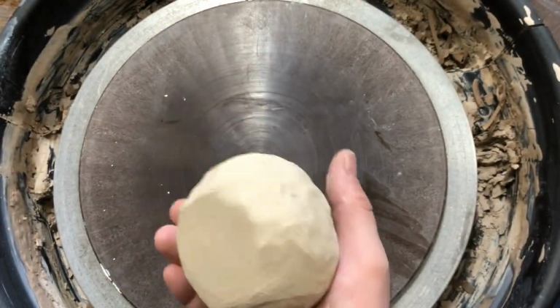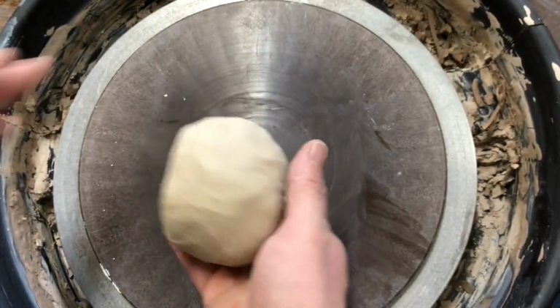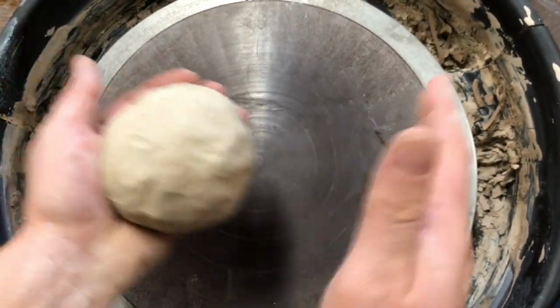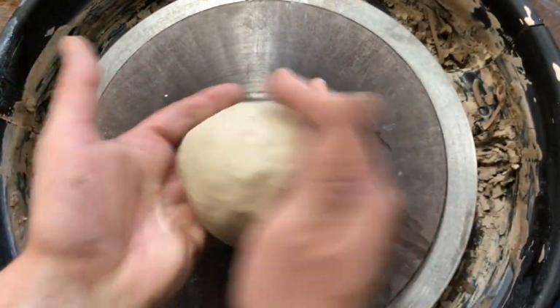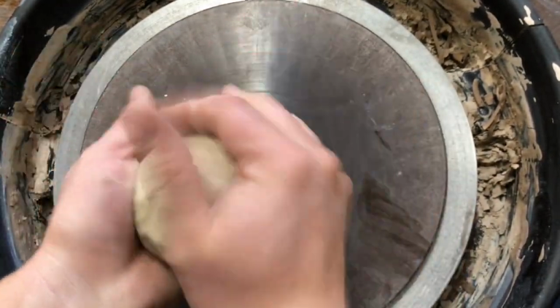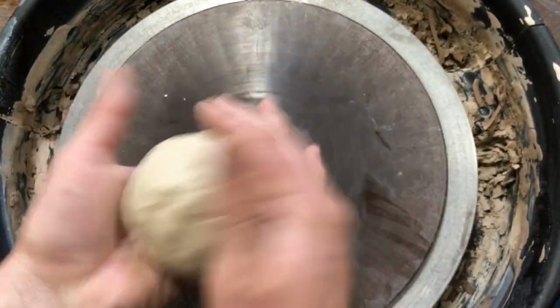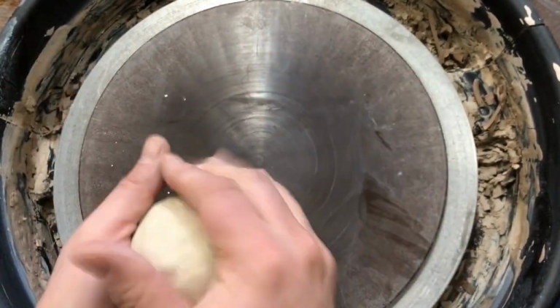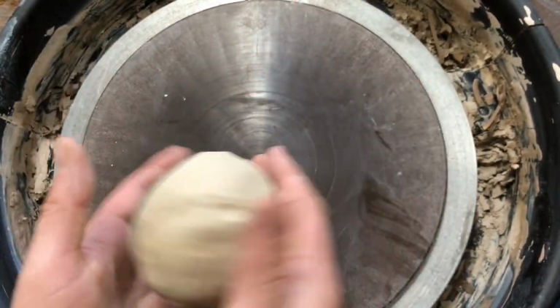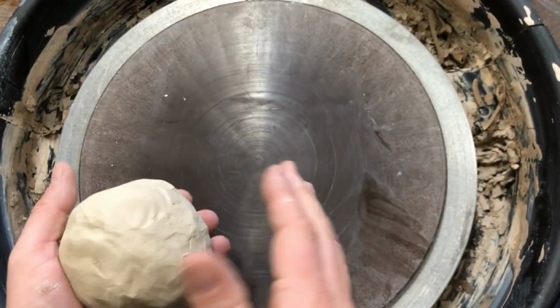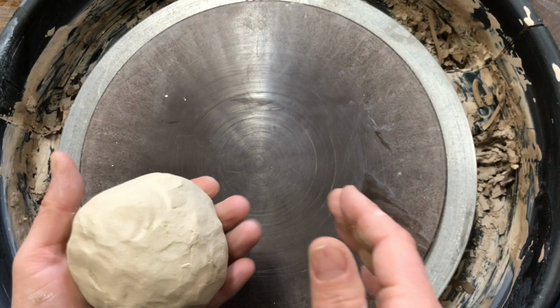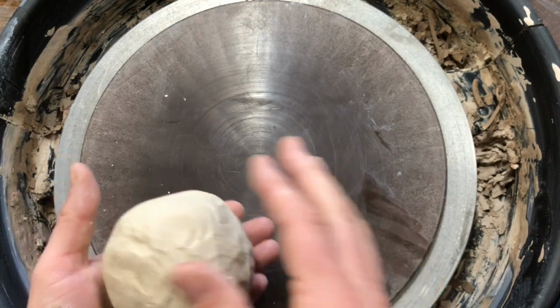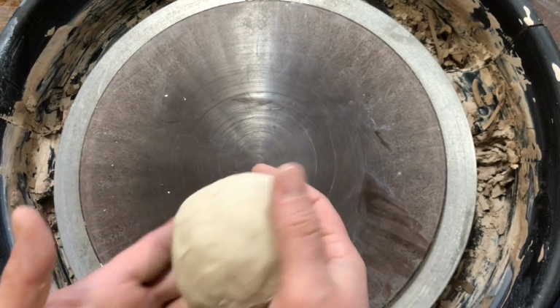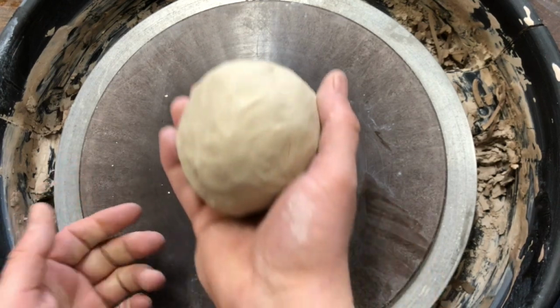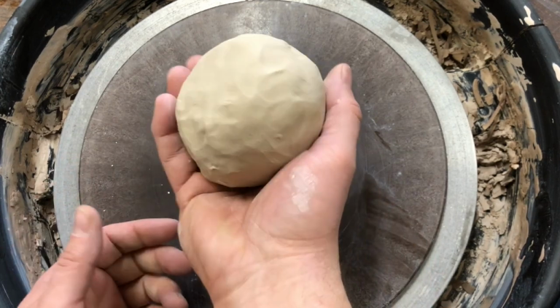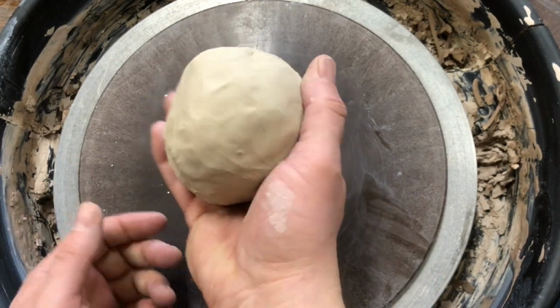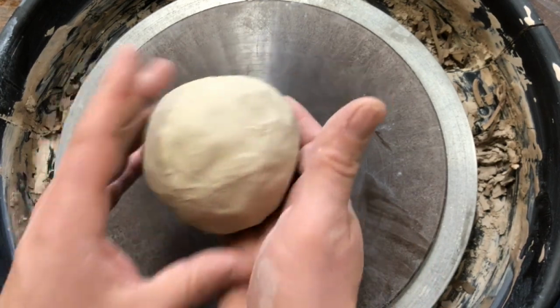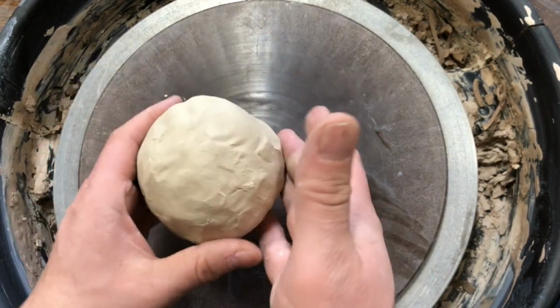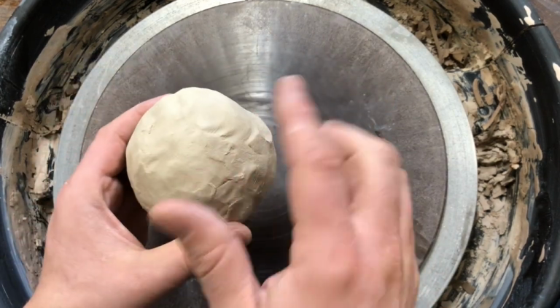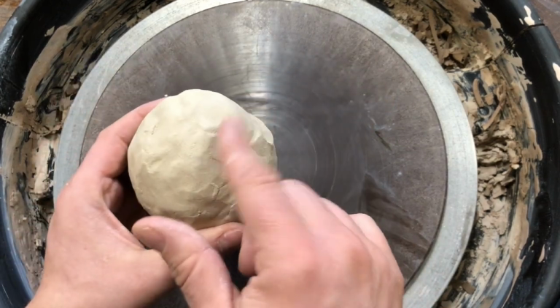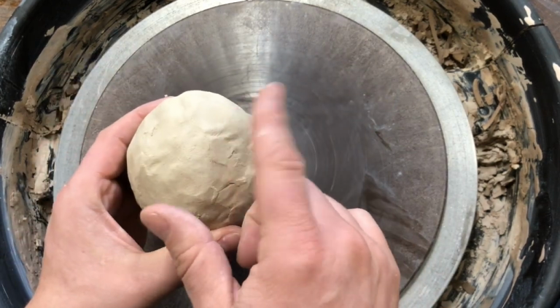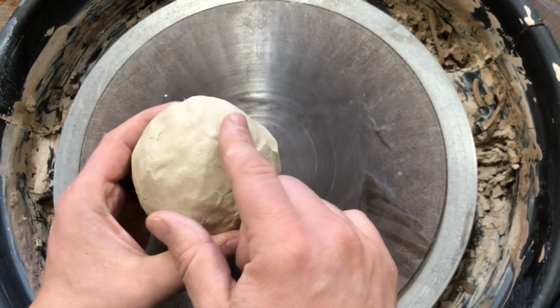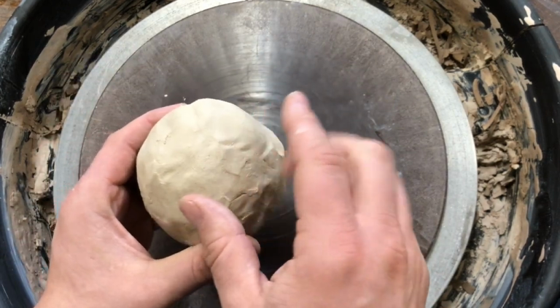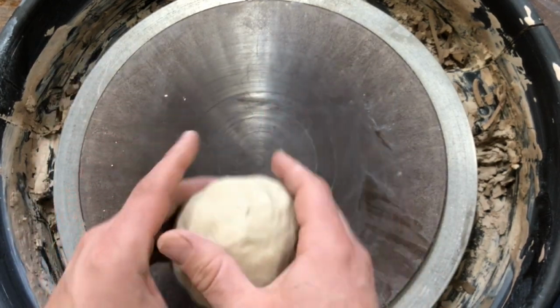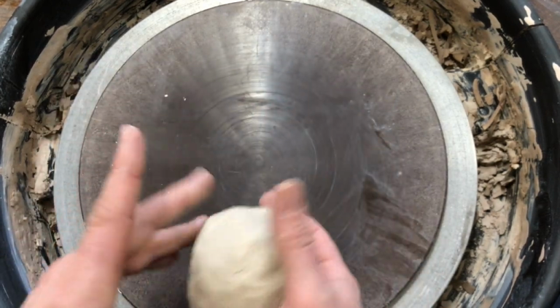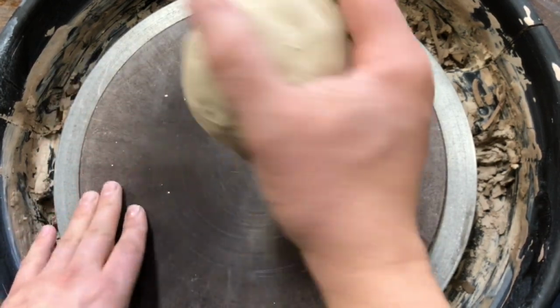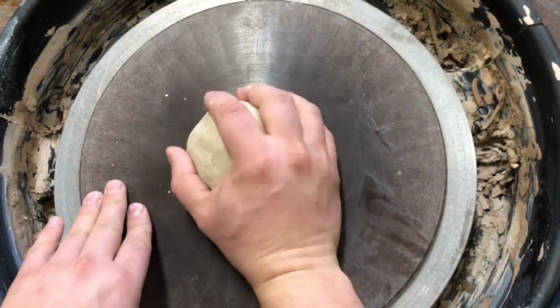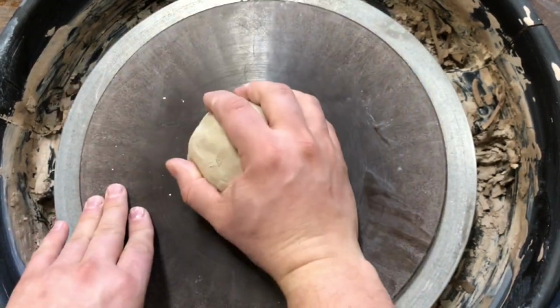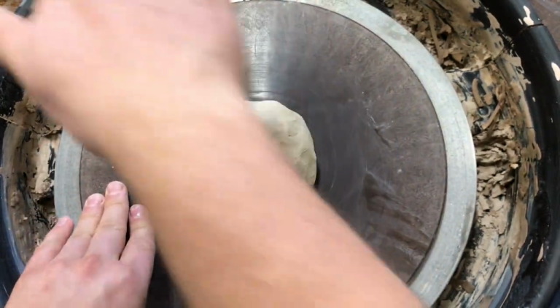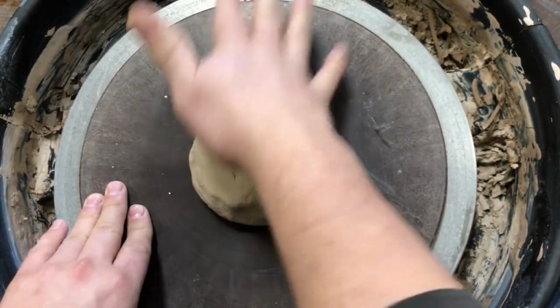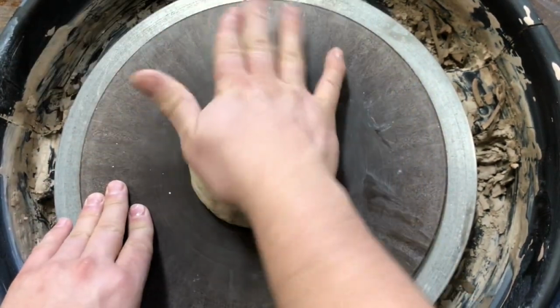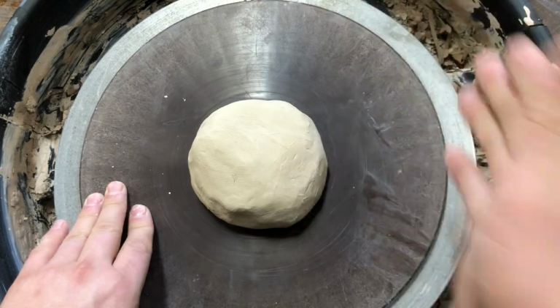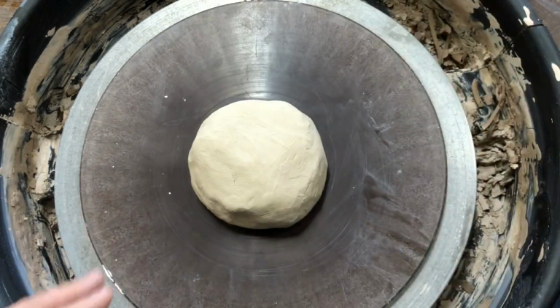I've got a random chunk of clay. The box isn't labeled, but it looks like B-mix with Grog.